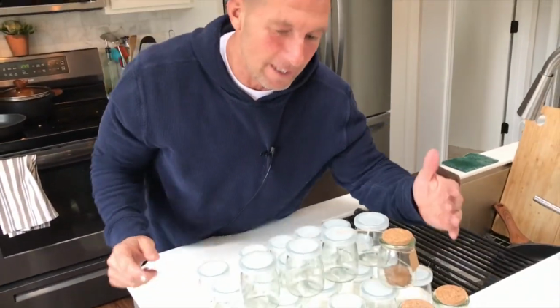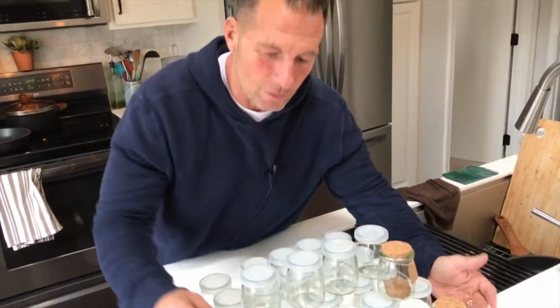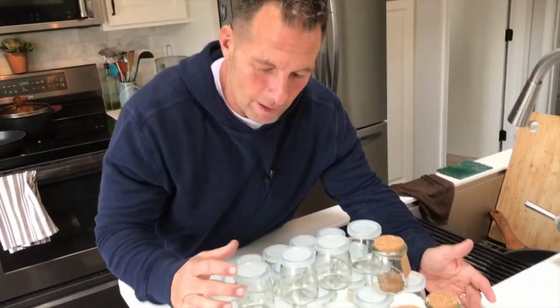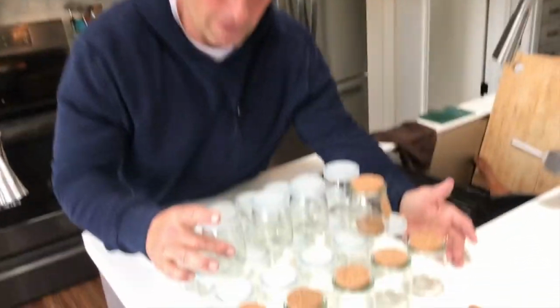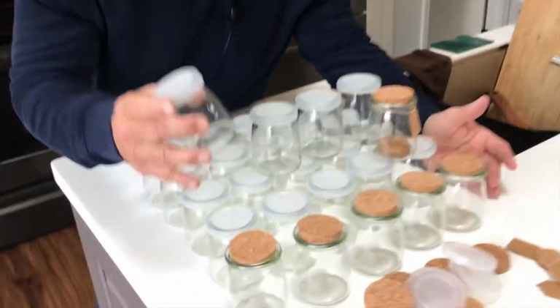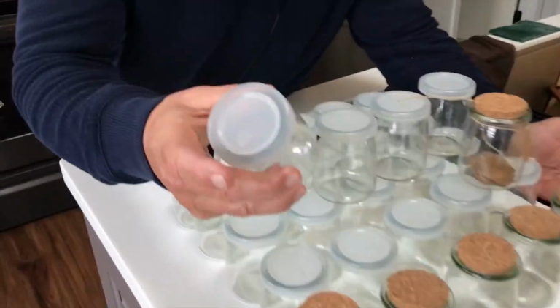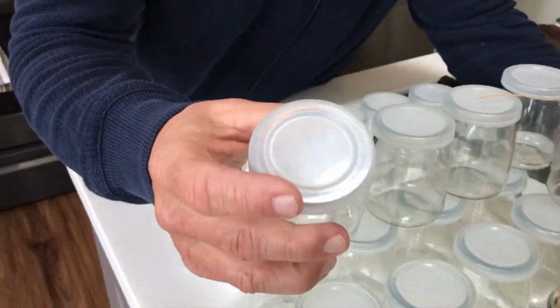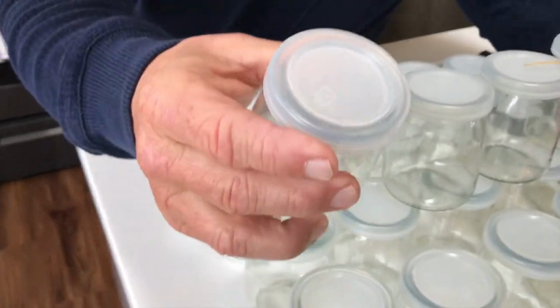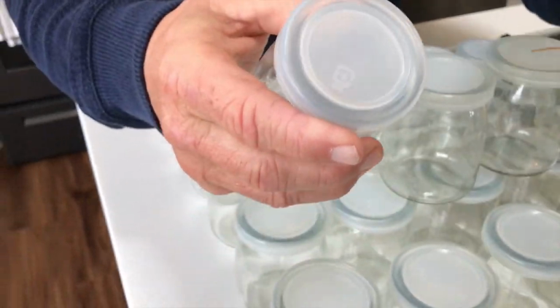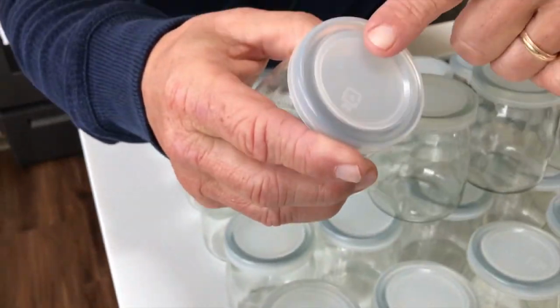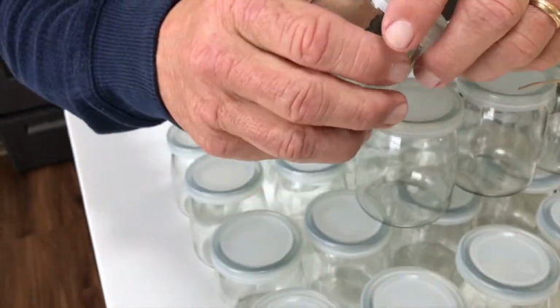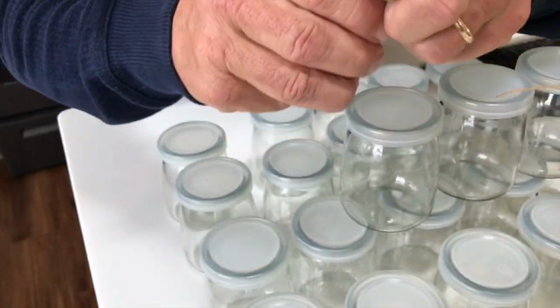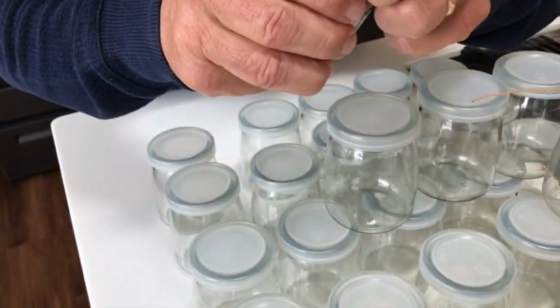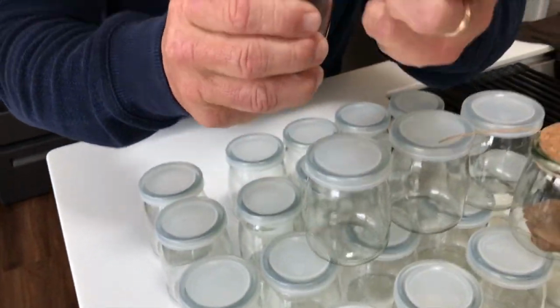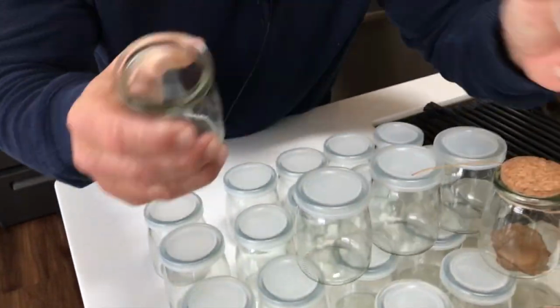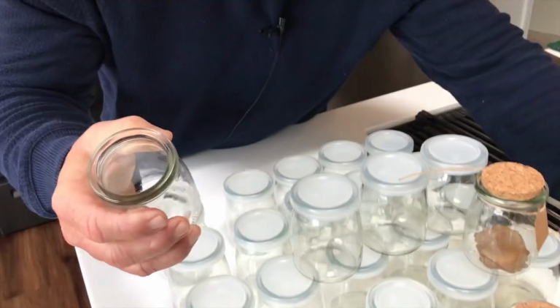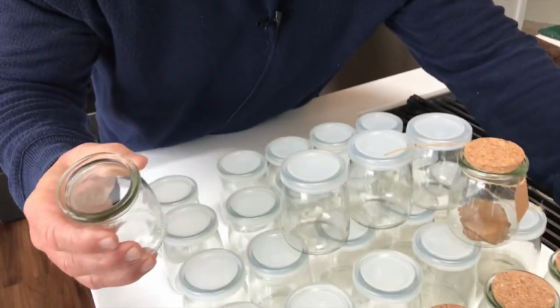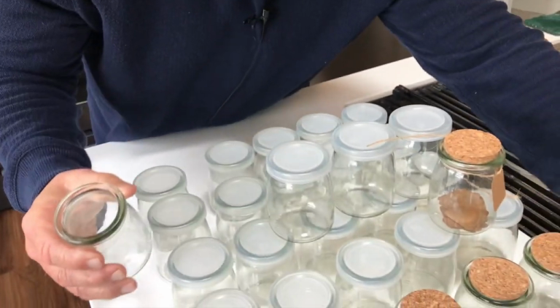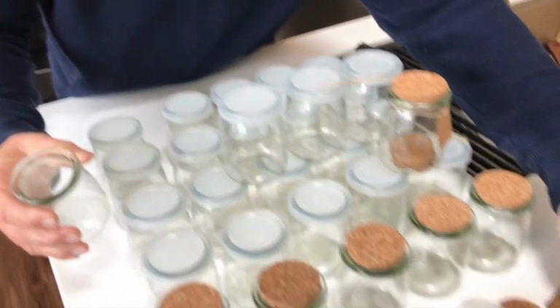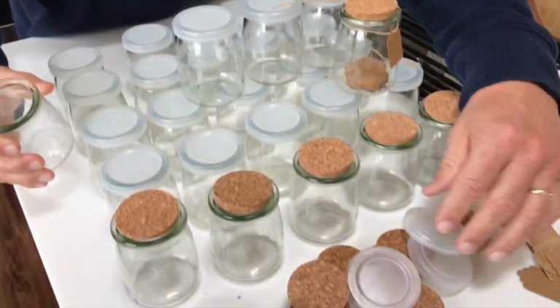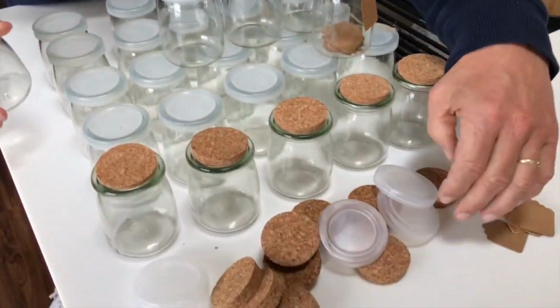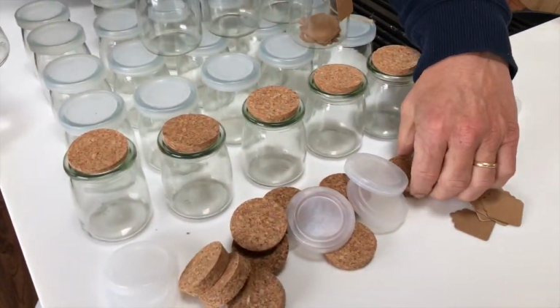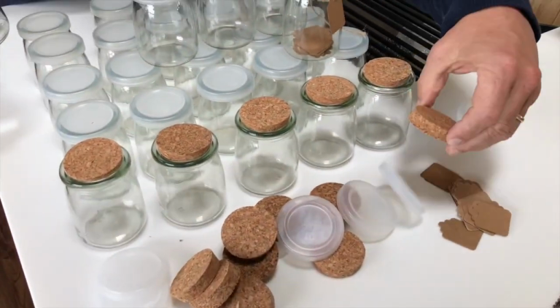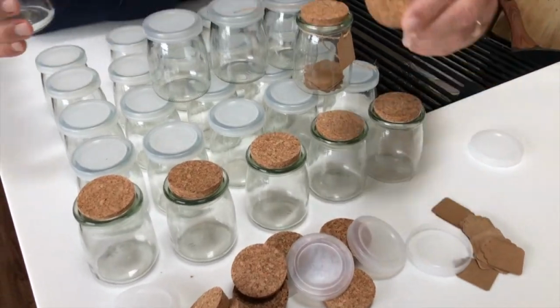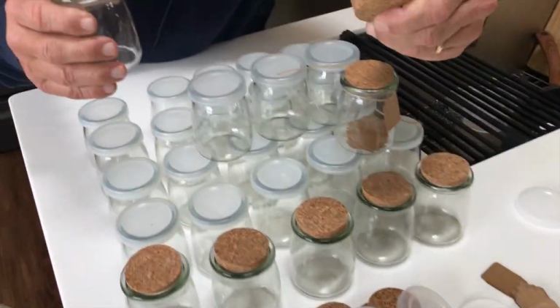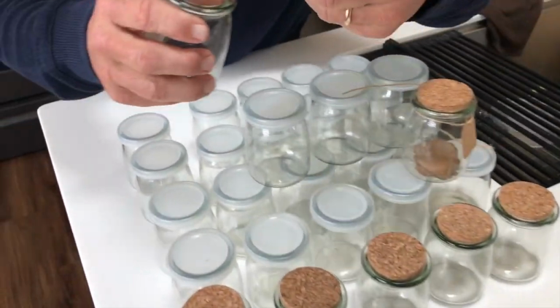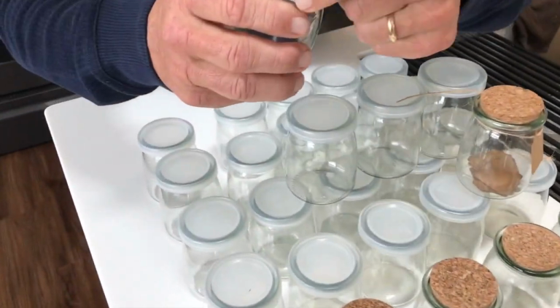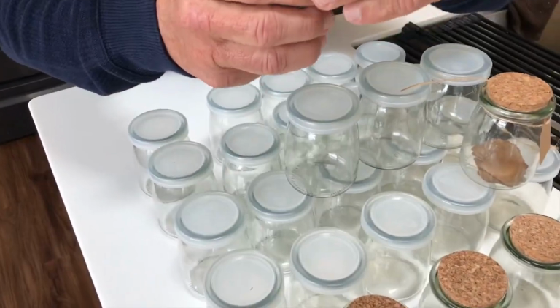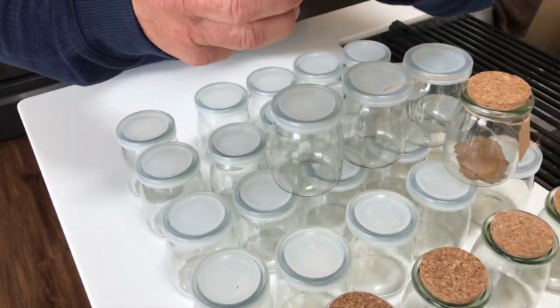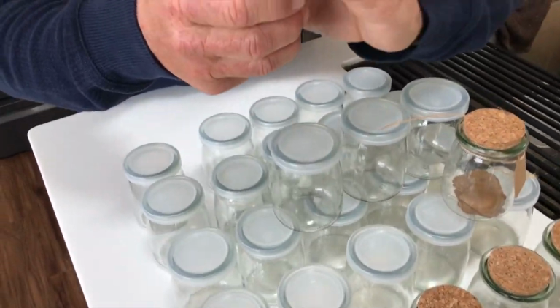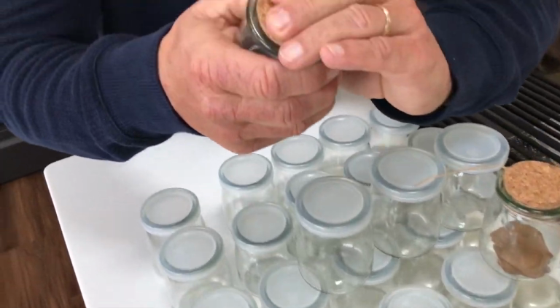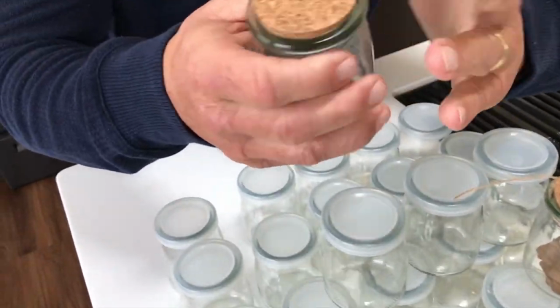Each one obviously comes with its own lid. You've got a plastic lid — it pops on and off. You've also got a cork lid. These are really cool. Pops right on.